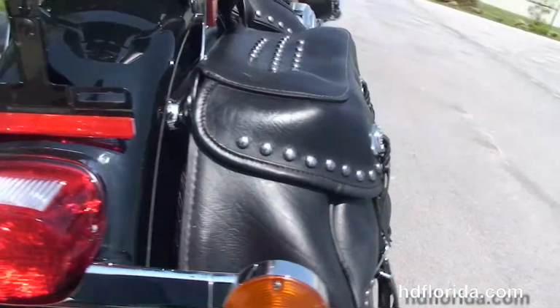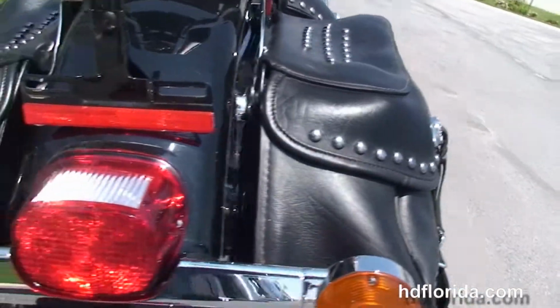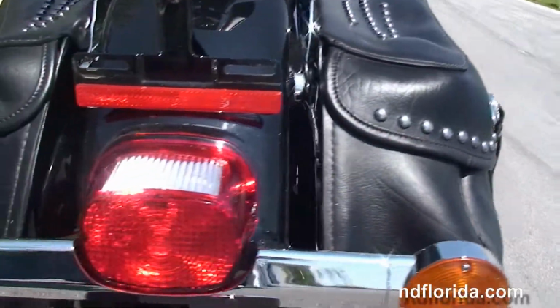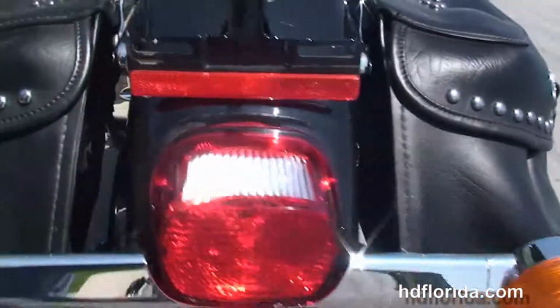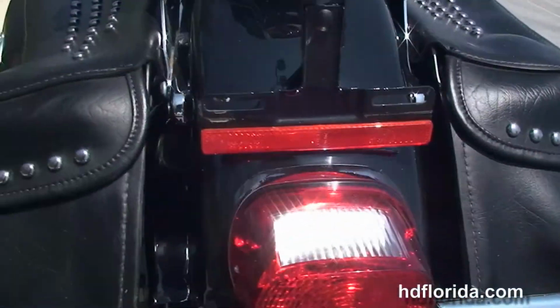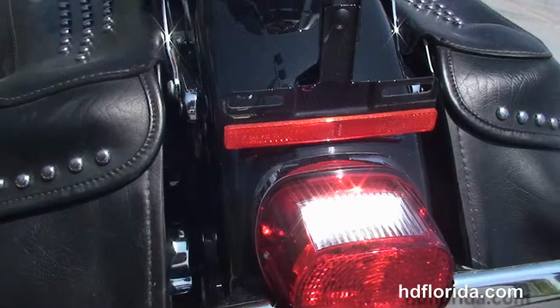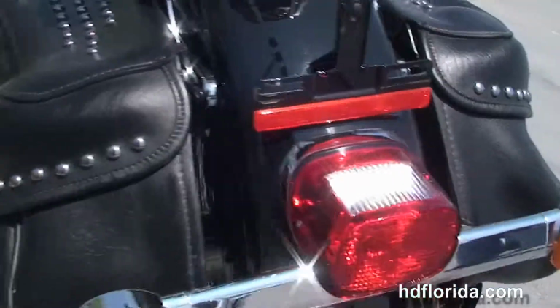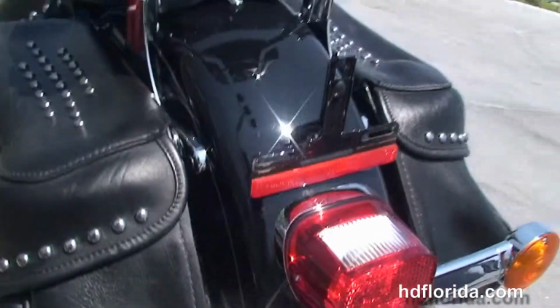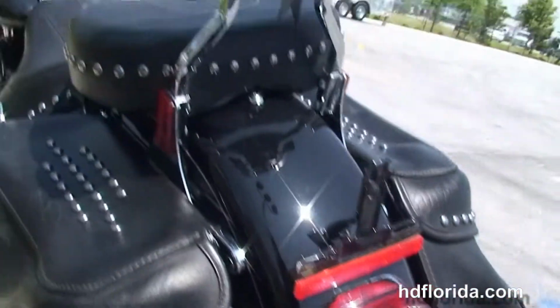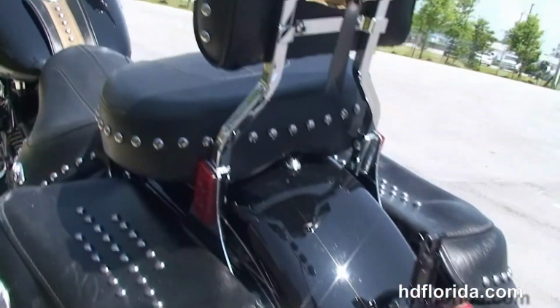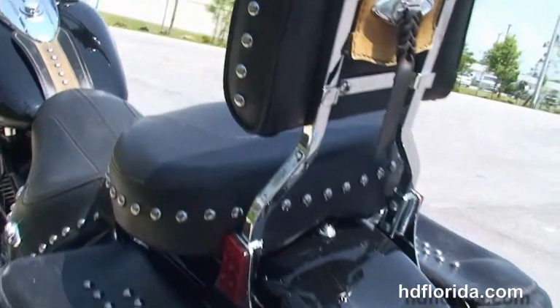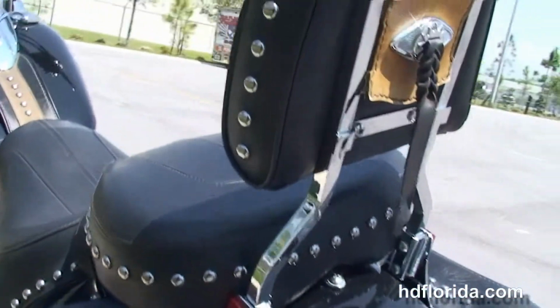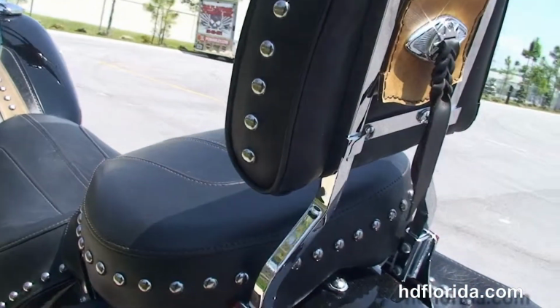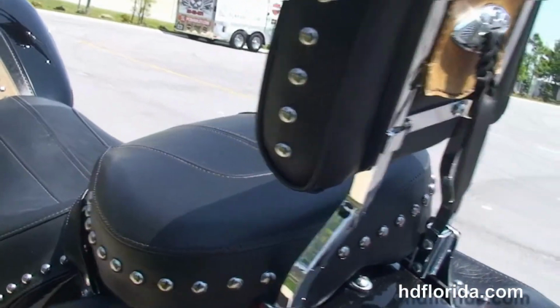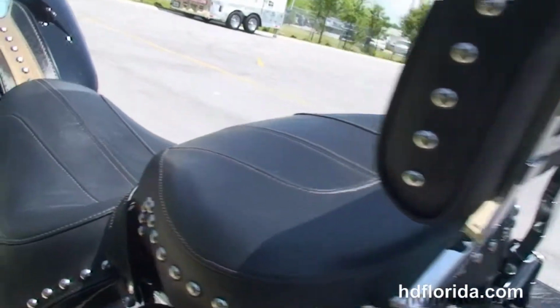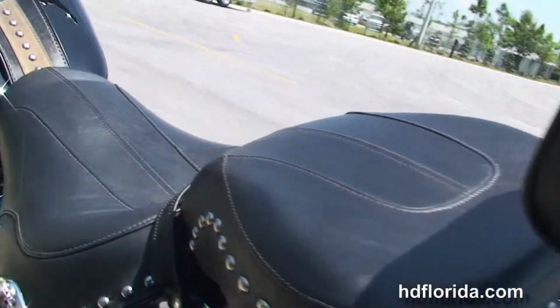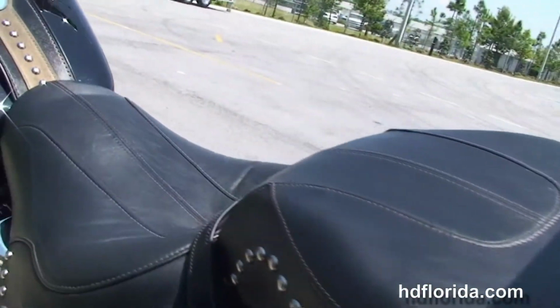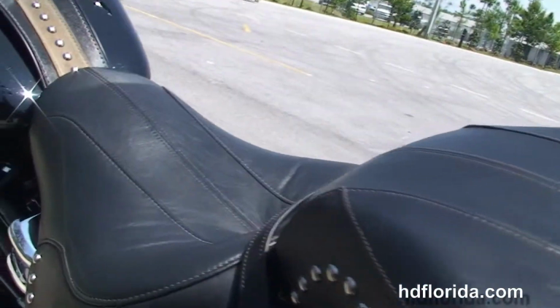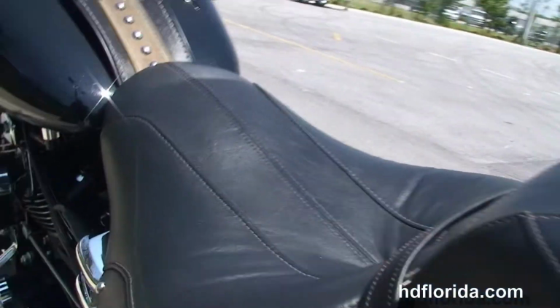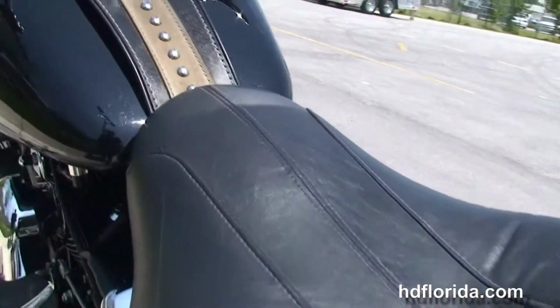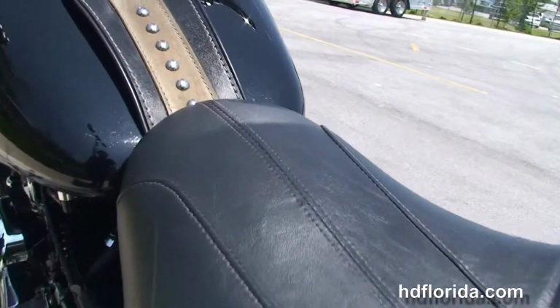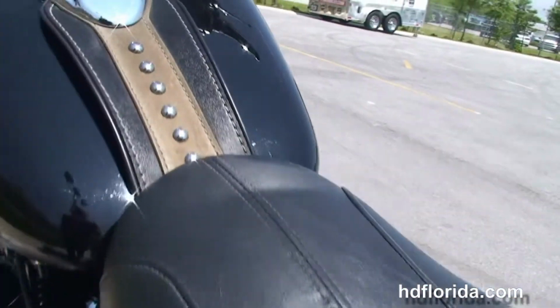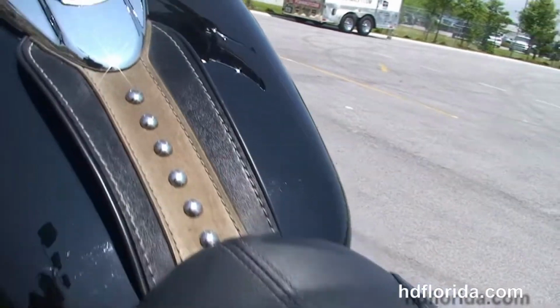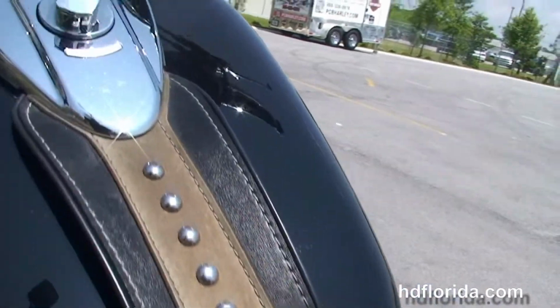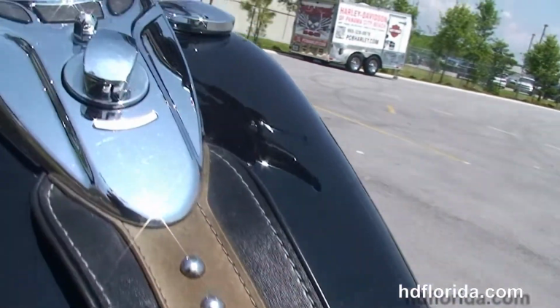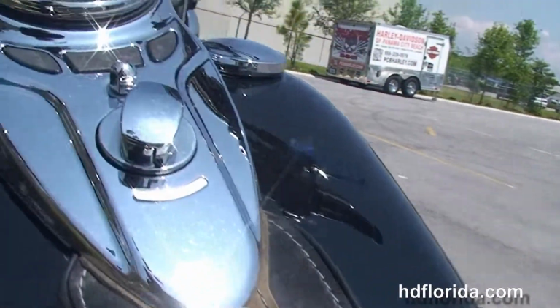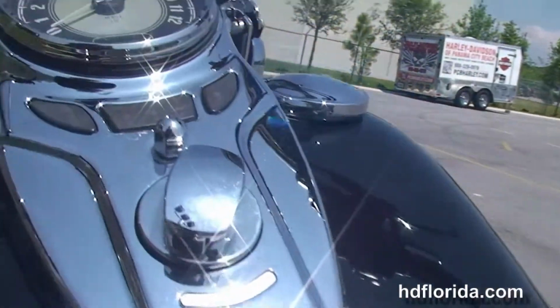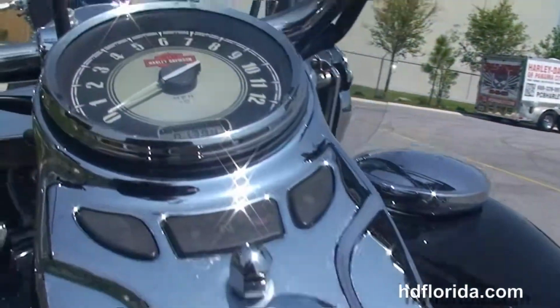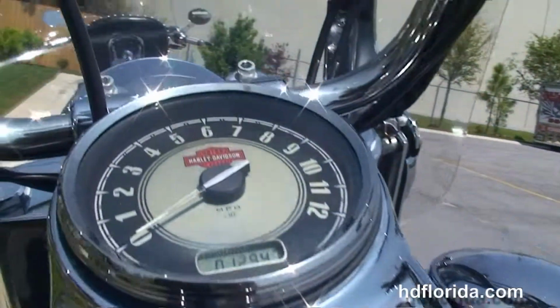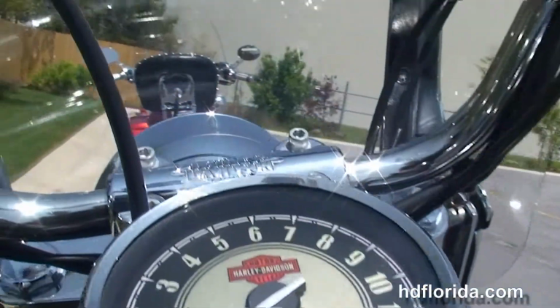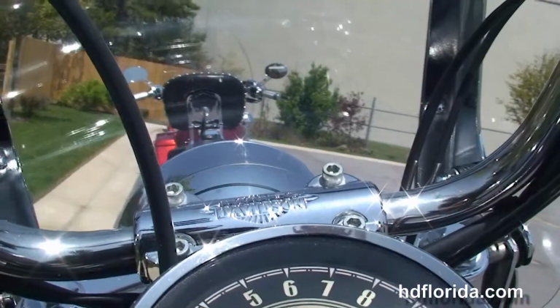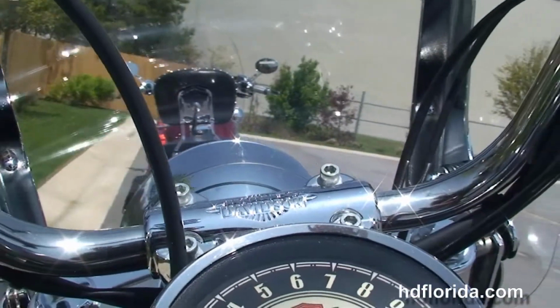We've got the upgraded passenger pegs, the soft studded leather saddlebags, the wide passenger backrest, and the studded-out two-up seat, chrome cat's eye instrument cluster, and mini-A bars with upgraded grips.